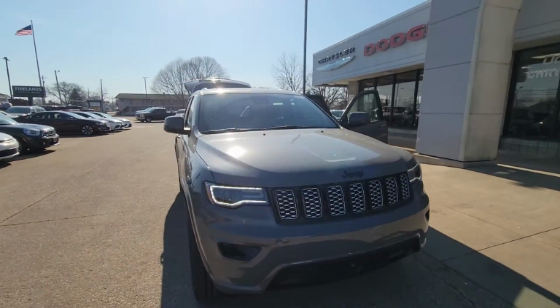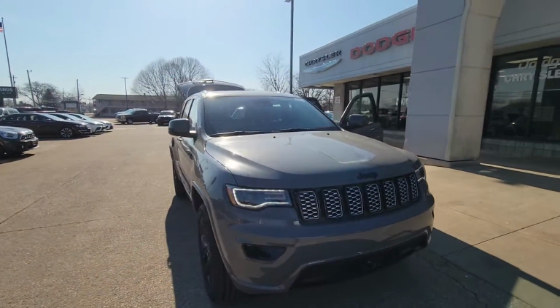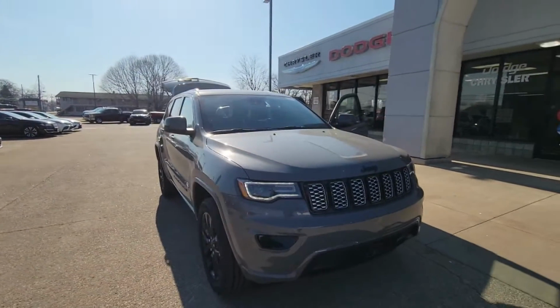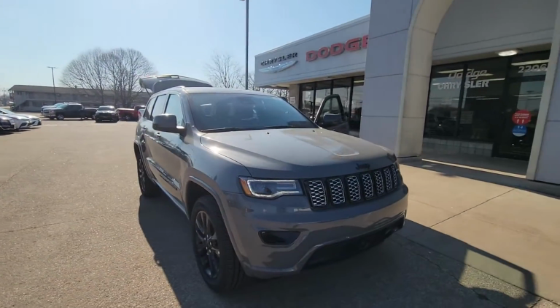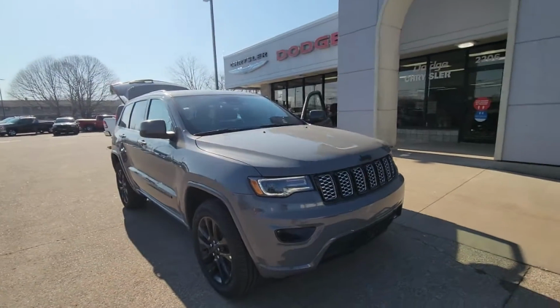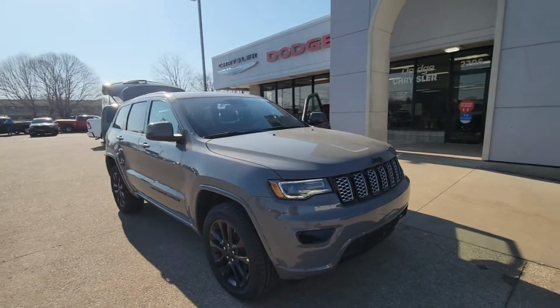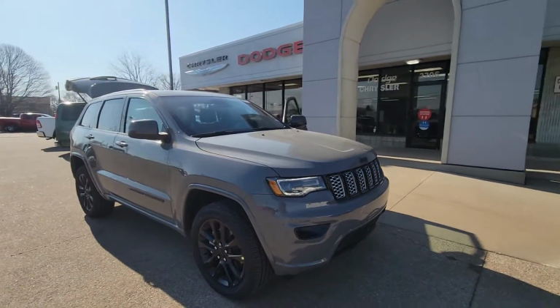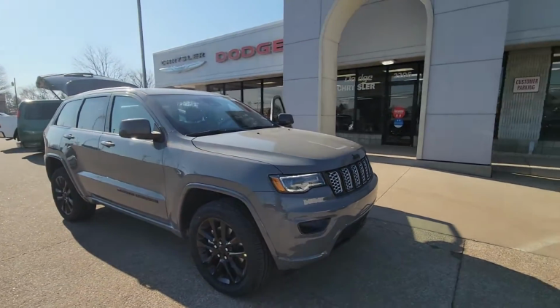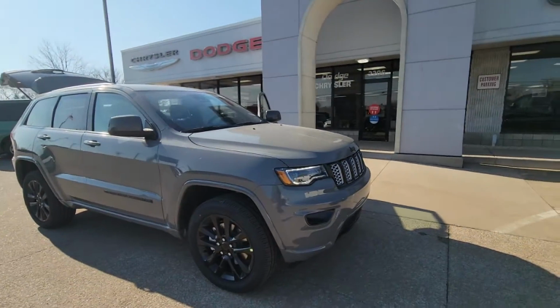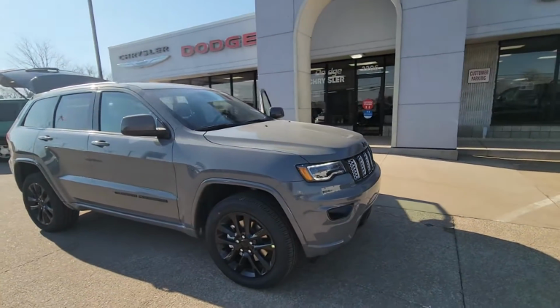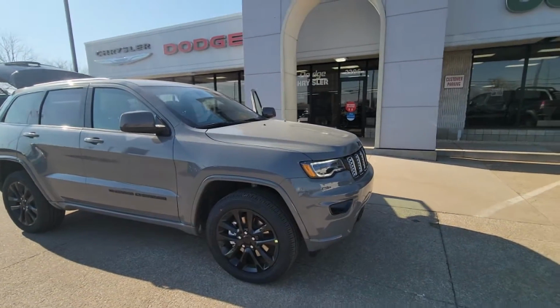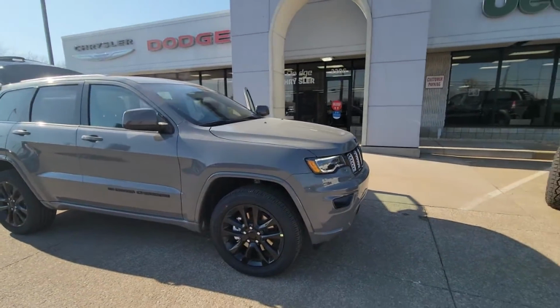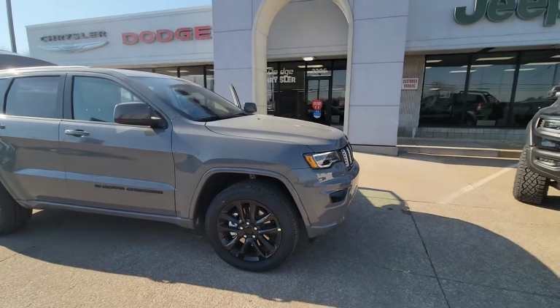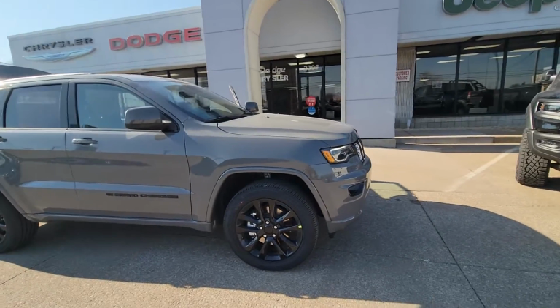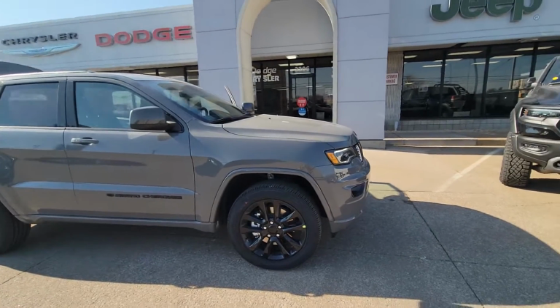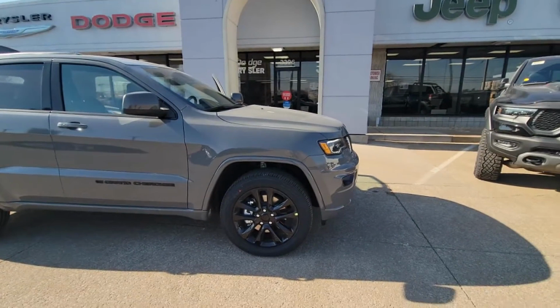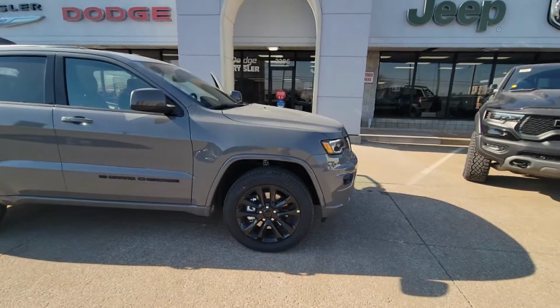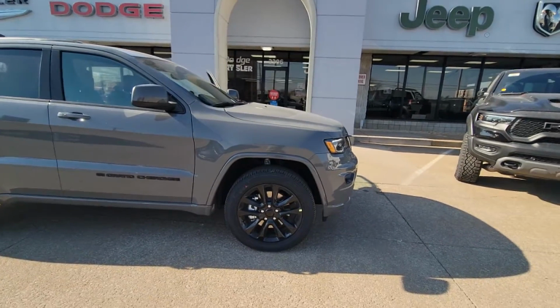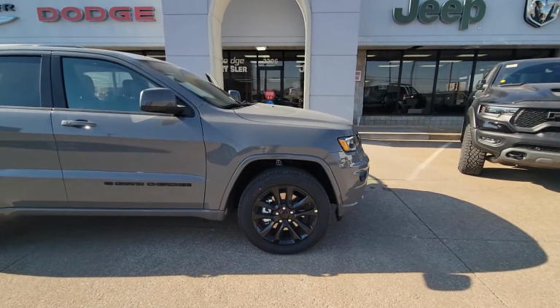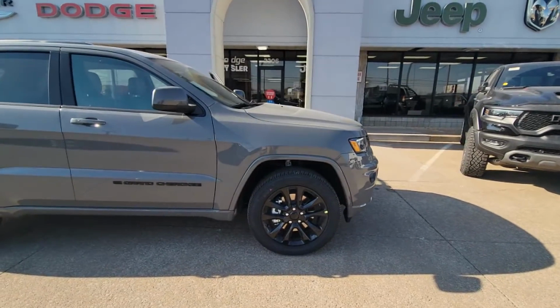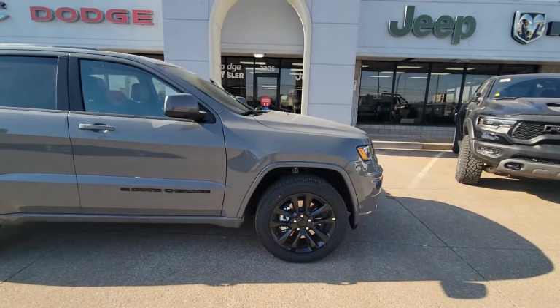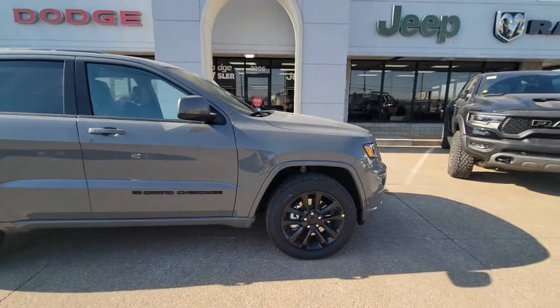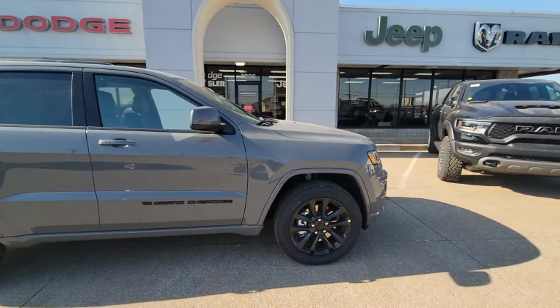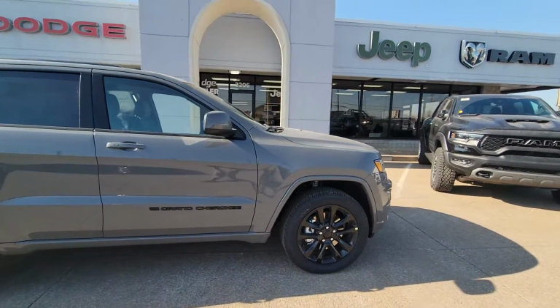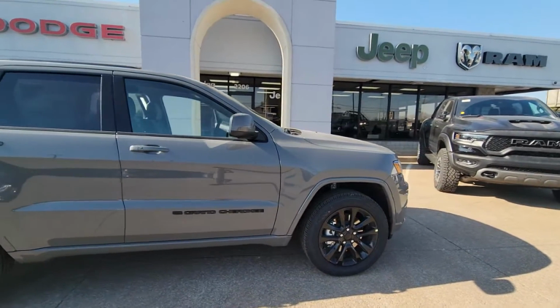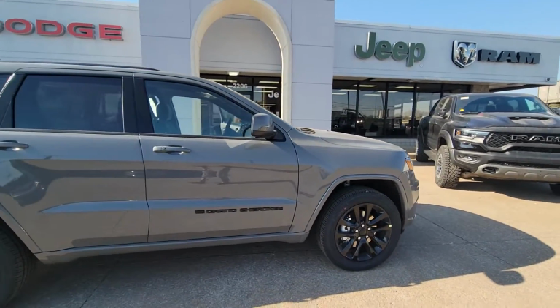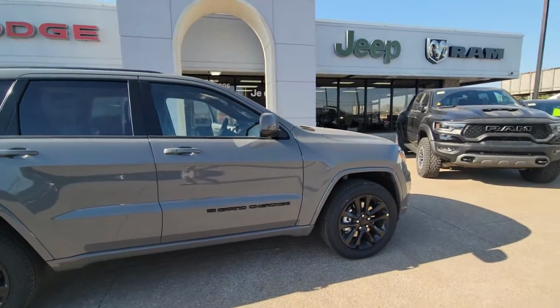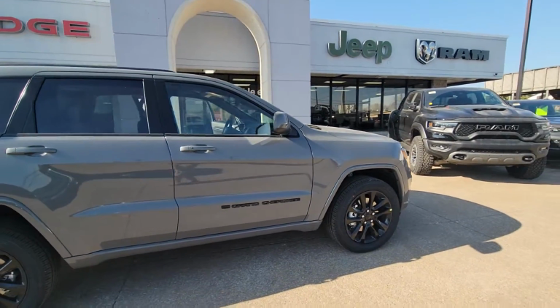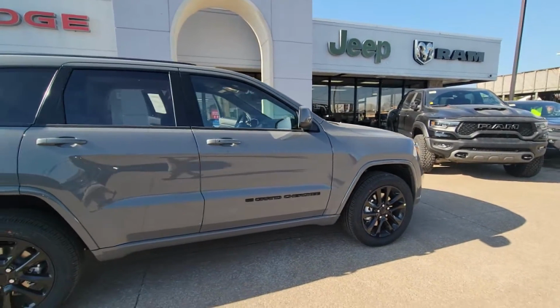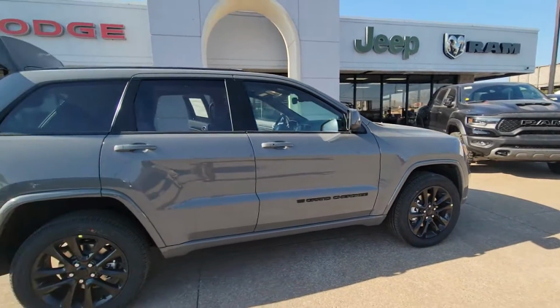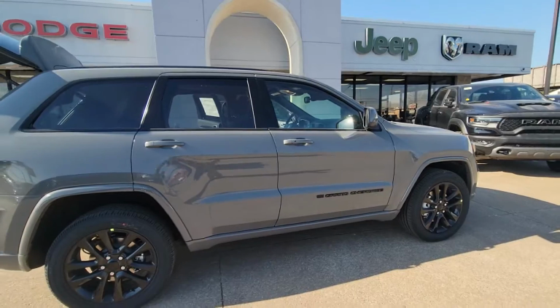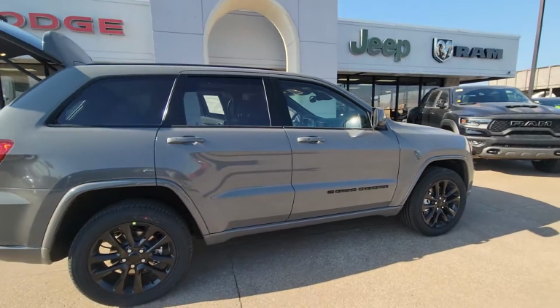Hi Mark, this is Mike Simmons with FireLens Chrysler Dodge Jeep Ram. Guess what I got in? I got a Stingray Grand Cherokee — exactly what you were looking for.